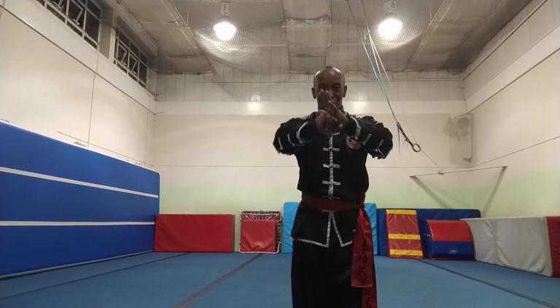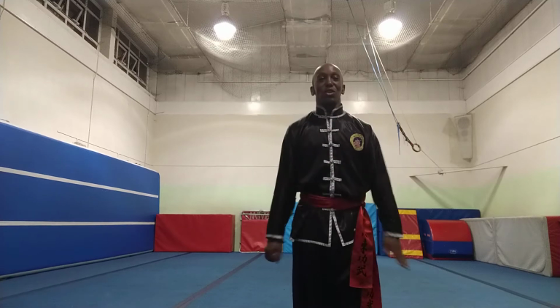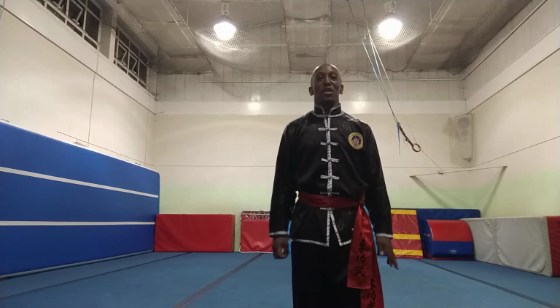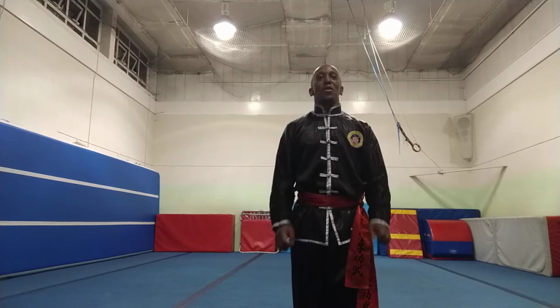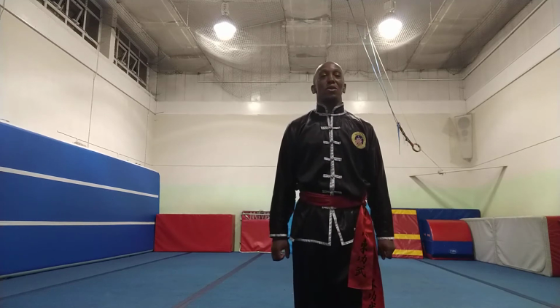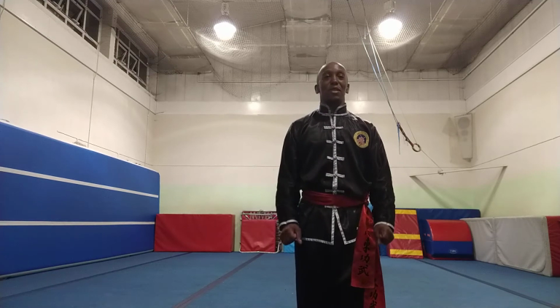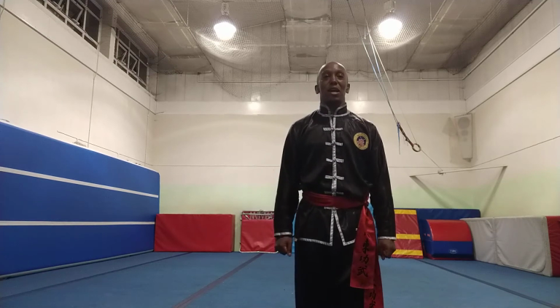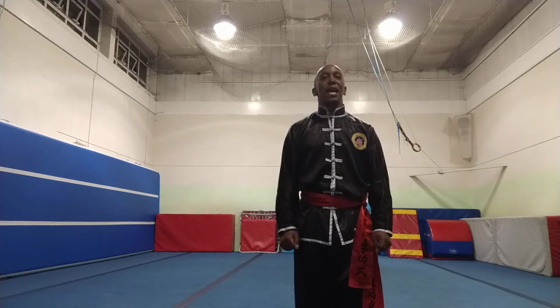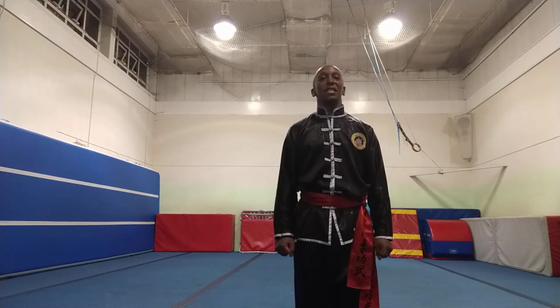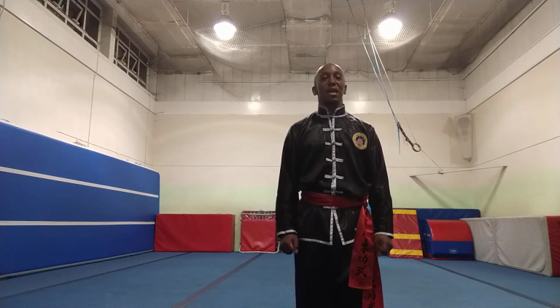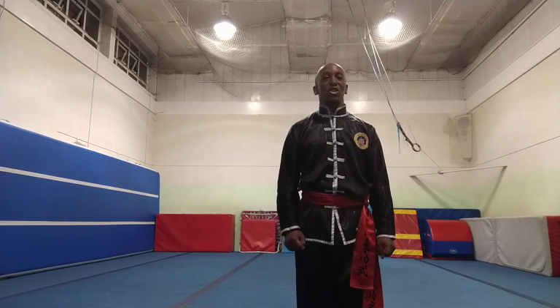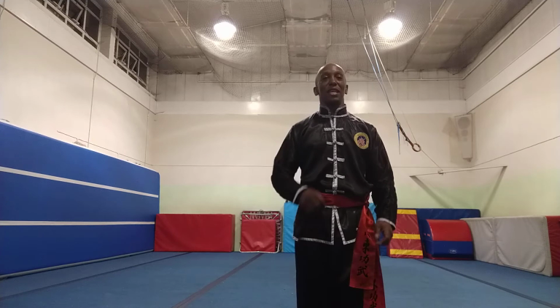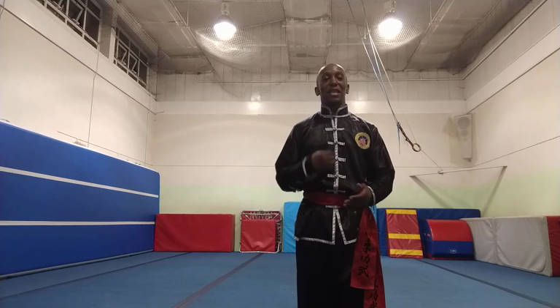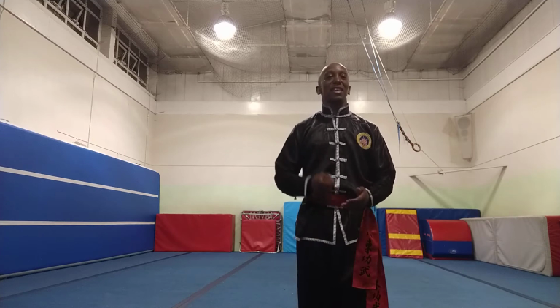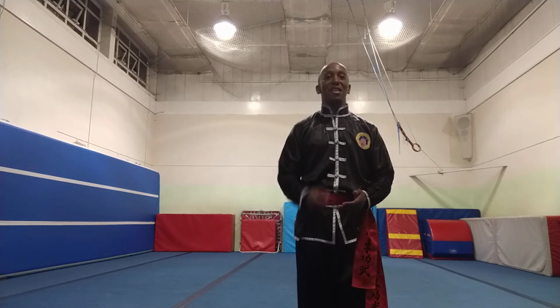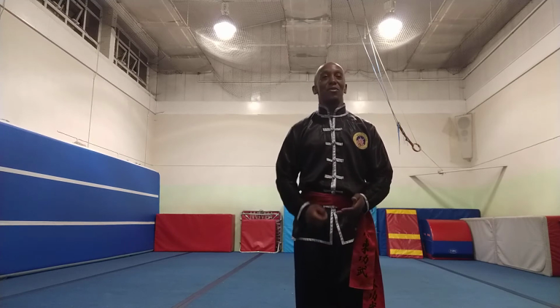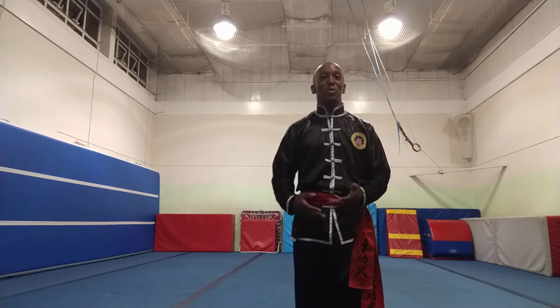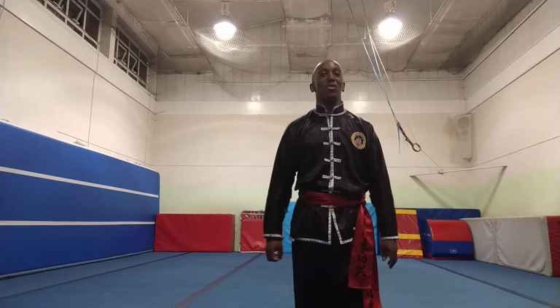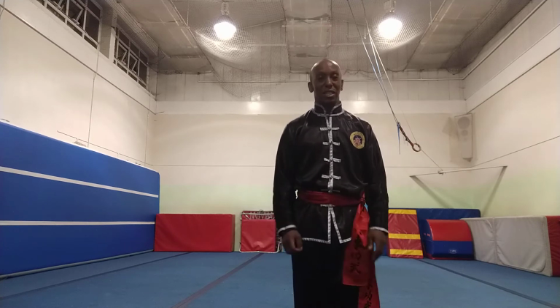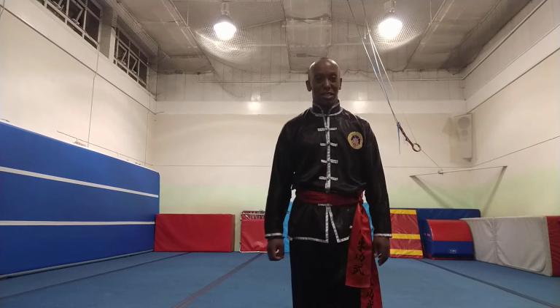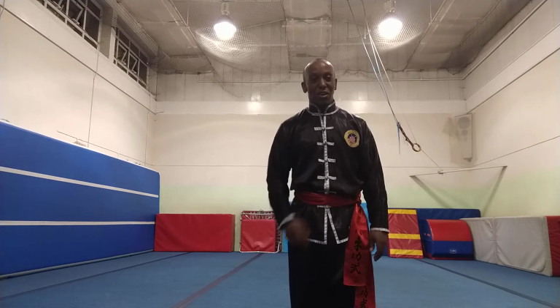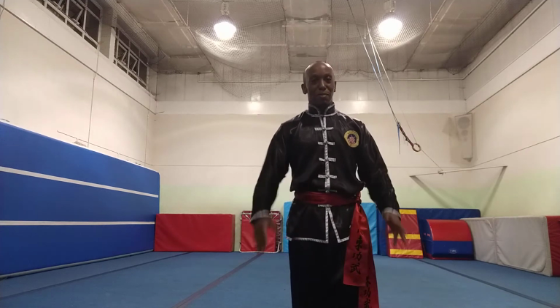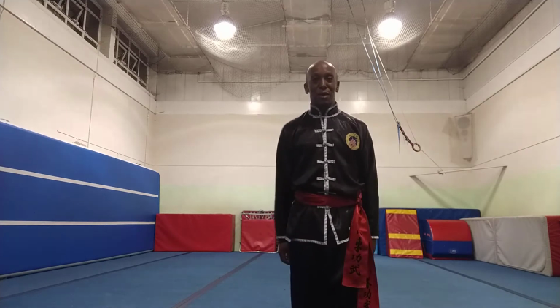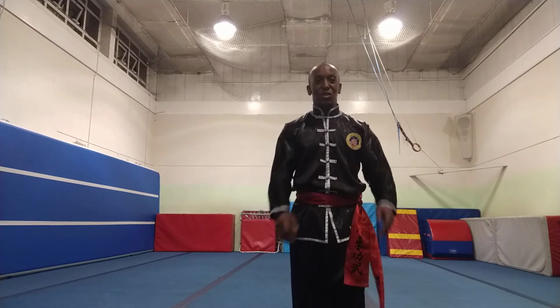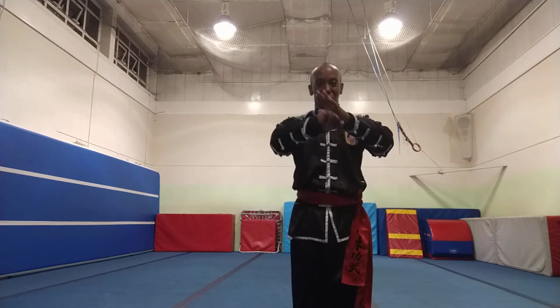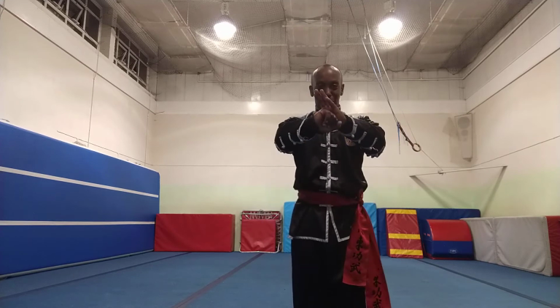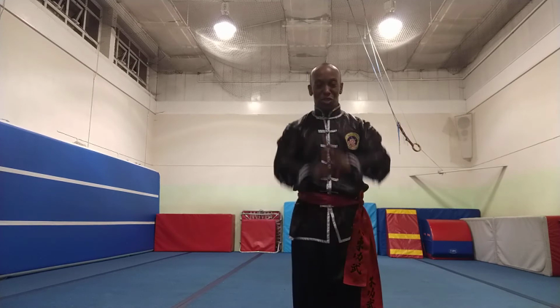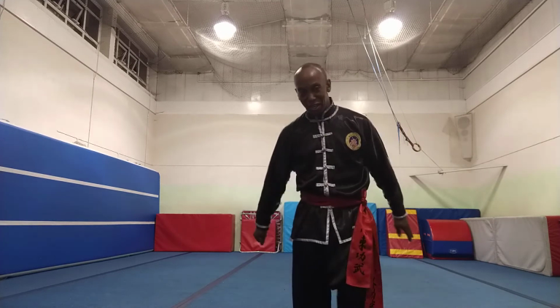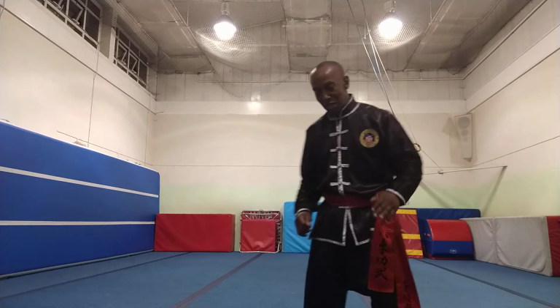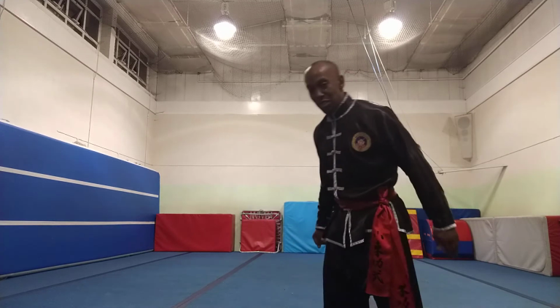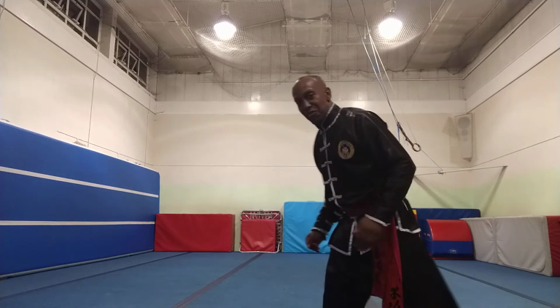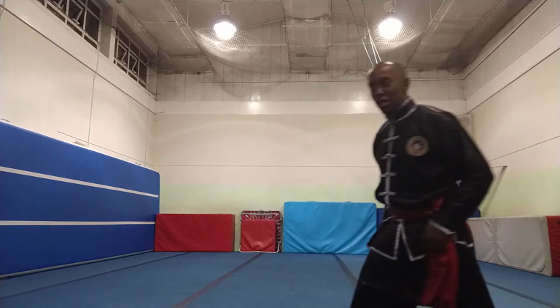Good morning, good afternoon, good evening wherever you are around the world. My name is Steve O'Brien and today I'm going to show you techniques 8 and 9 from our repertoire of techniques. This is mainly for my students, so the rest of the people enjoy. So this is our thrust kick.